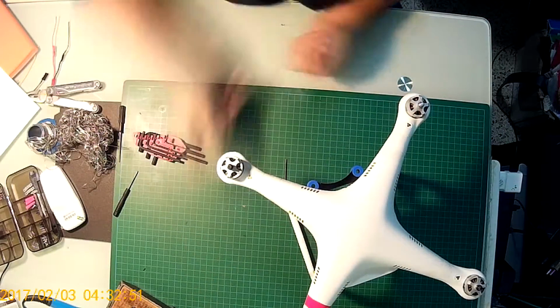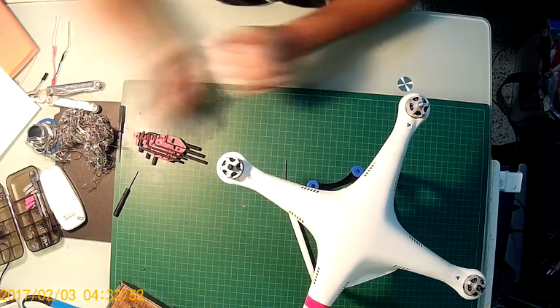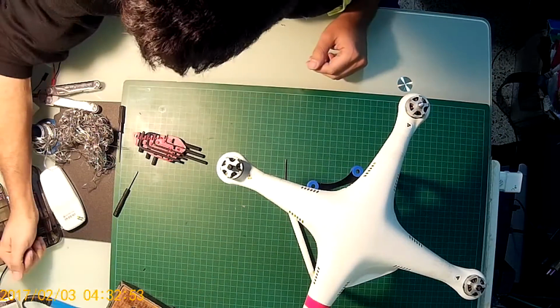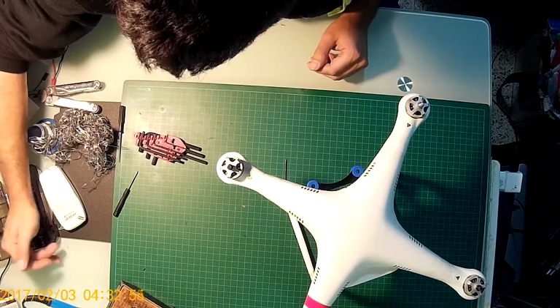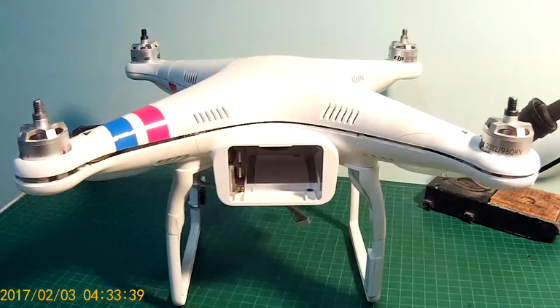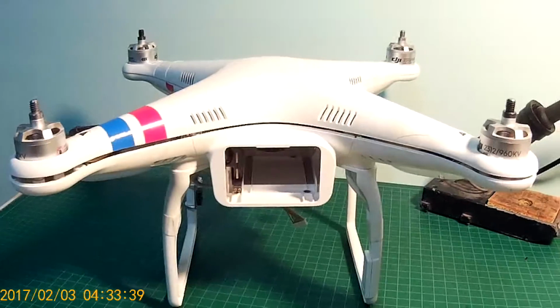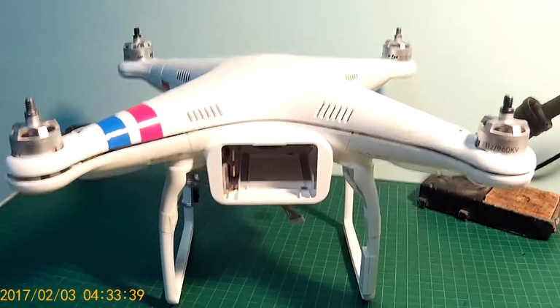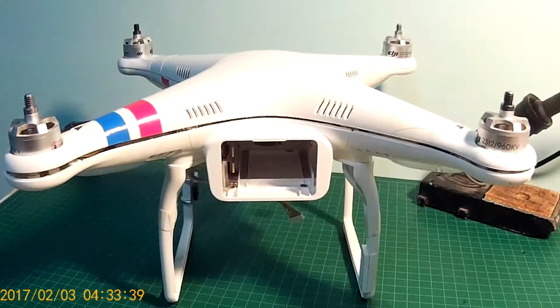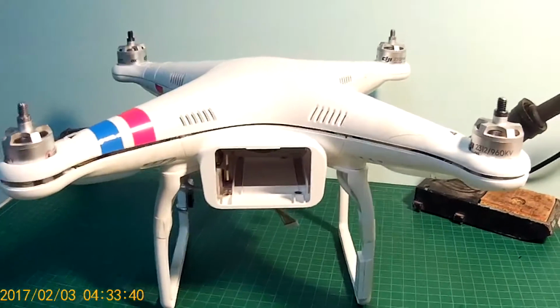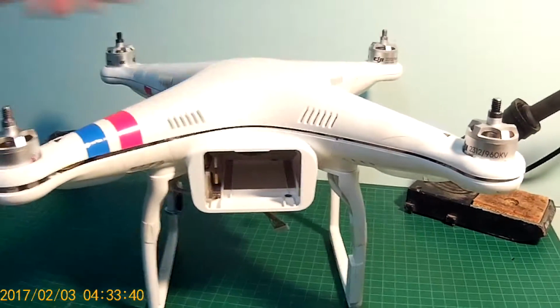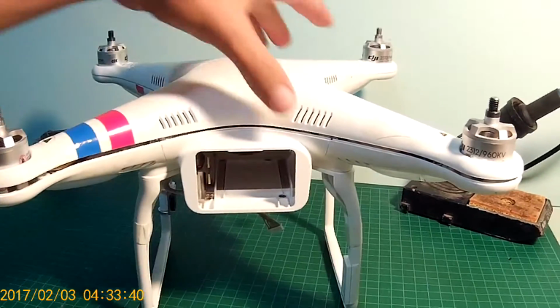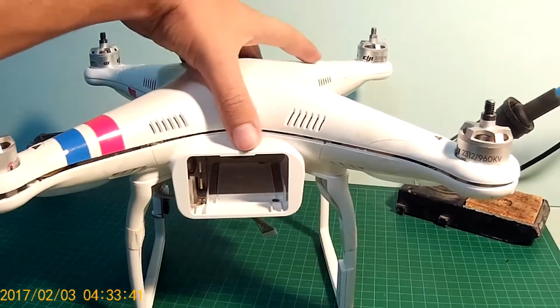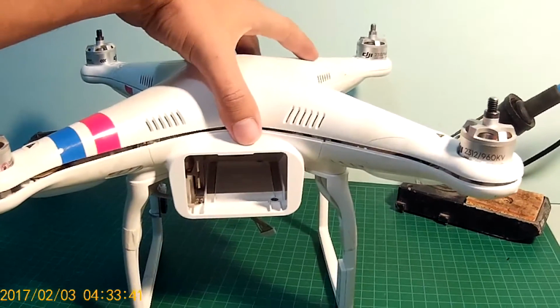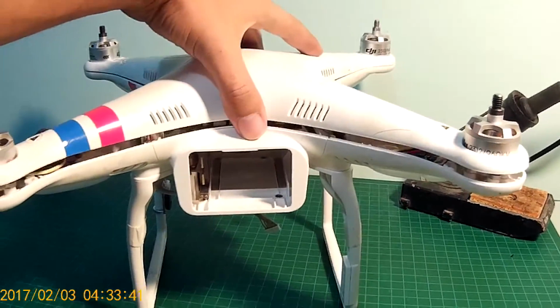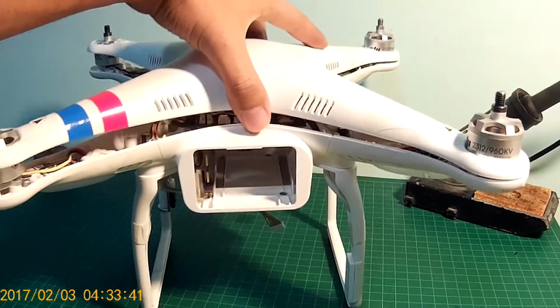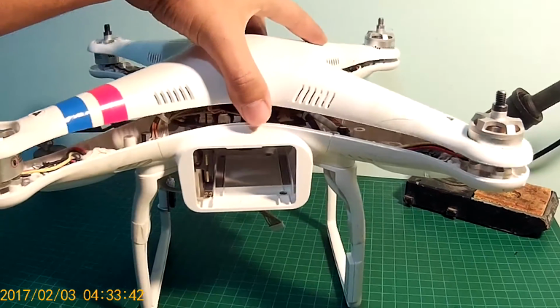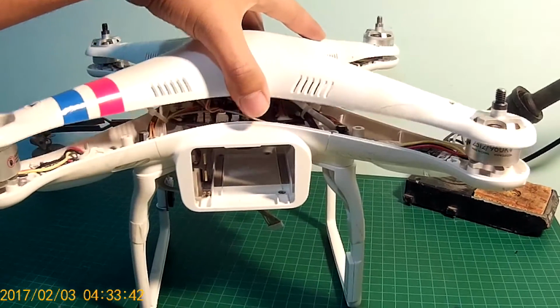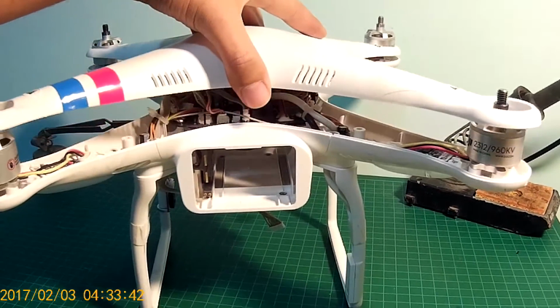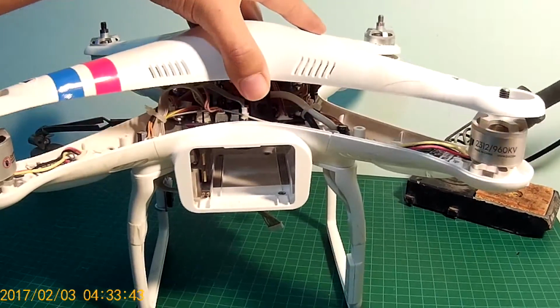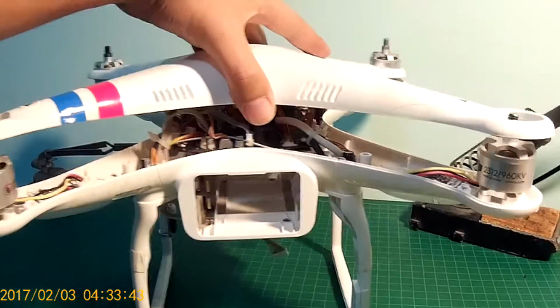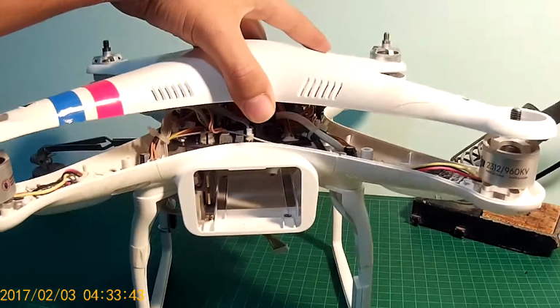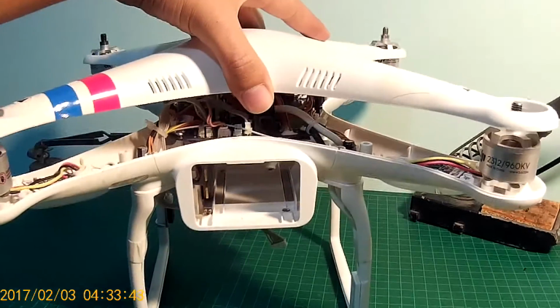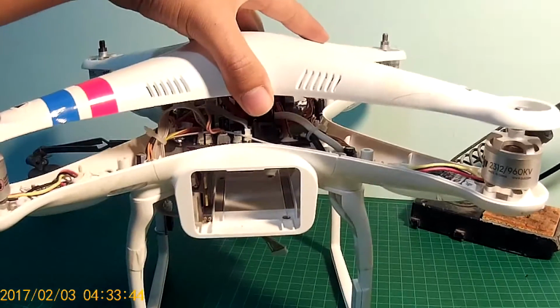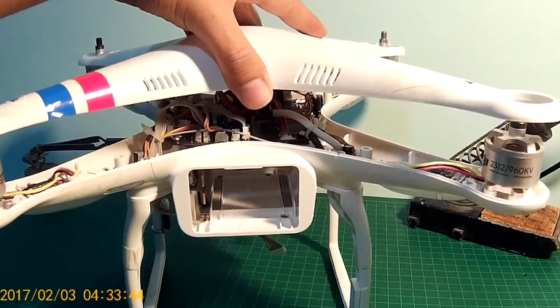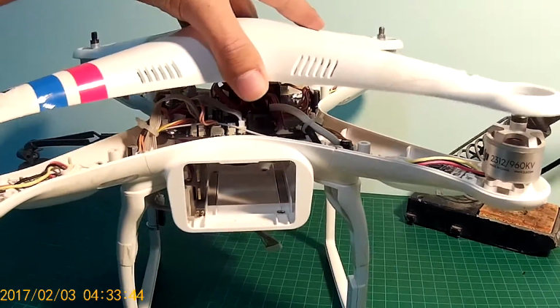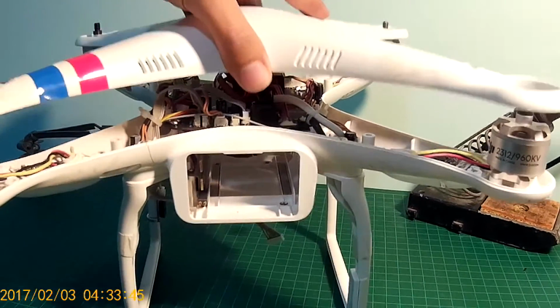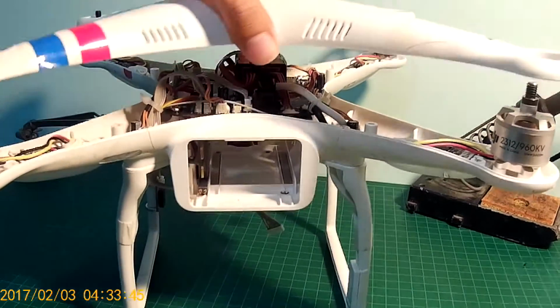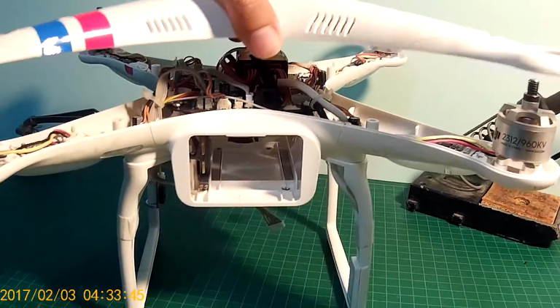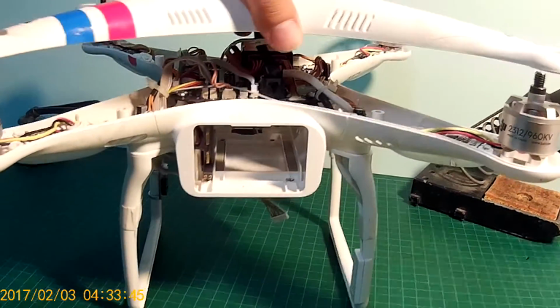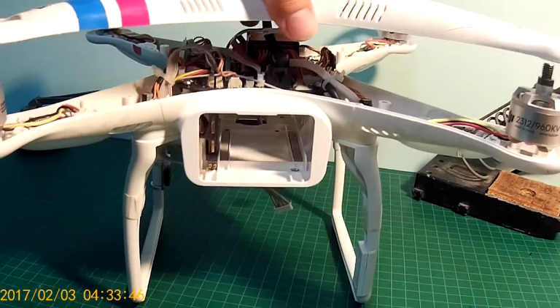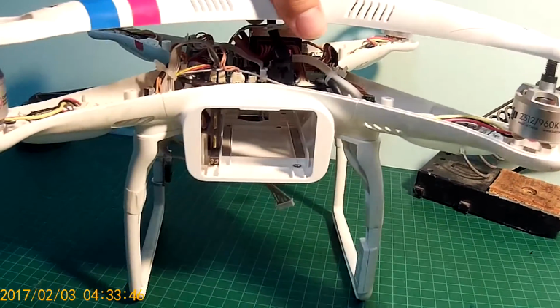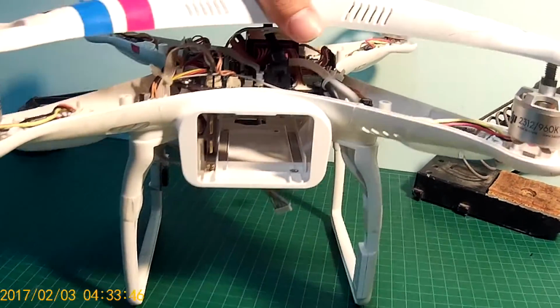When you're done with all the screws, you can take off the top cover. You will see the GPS cable attached, so just be careful with that.